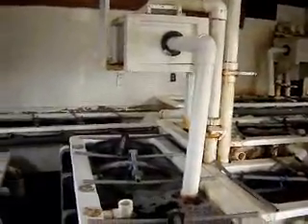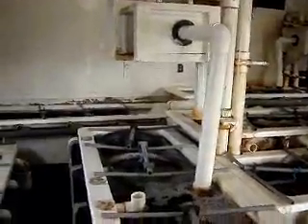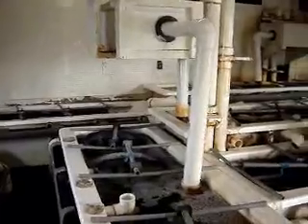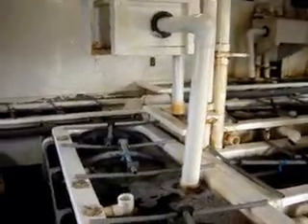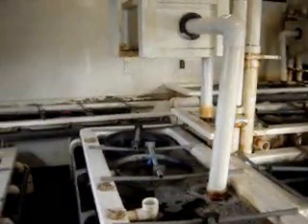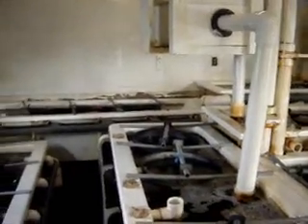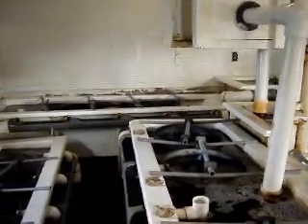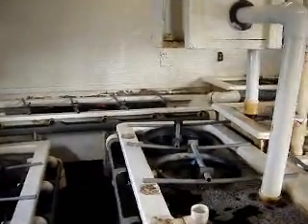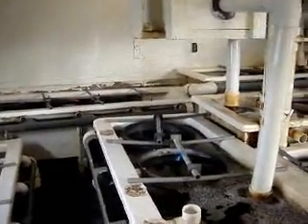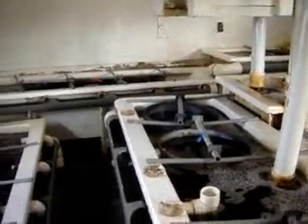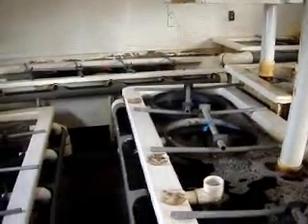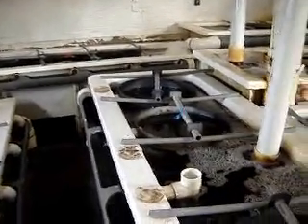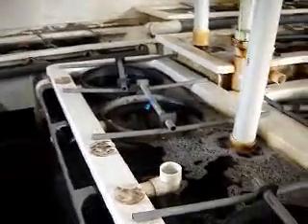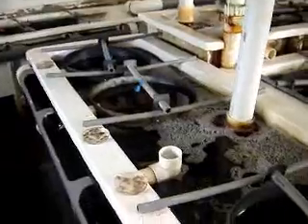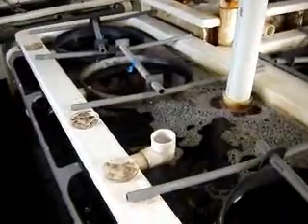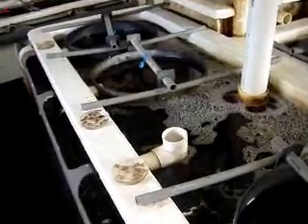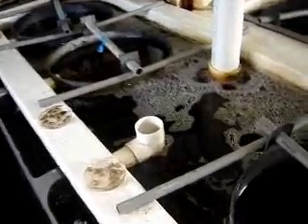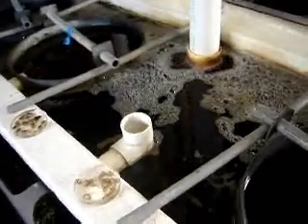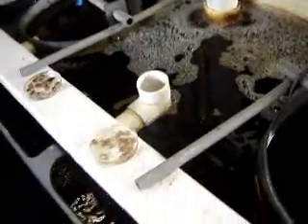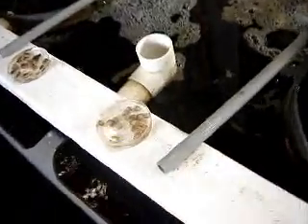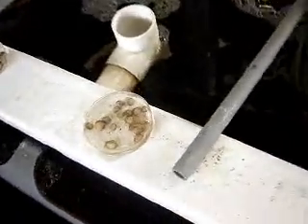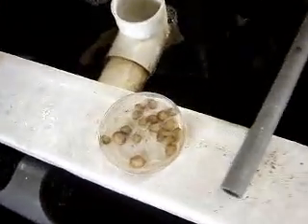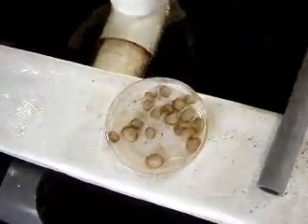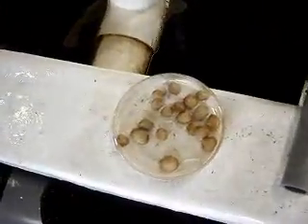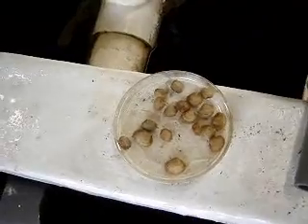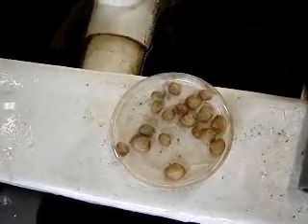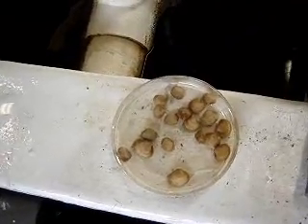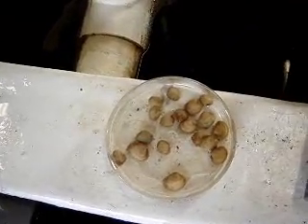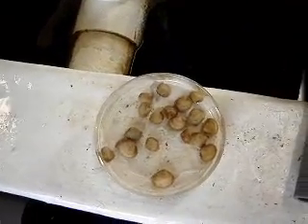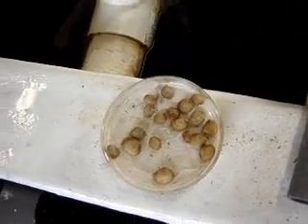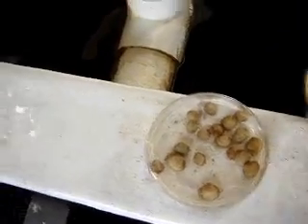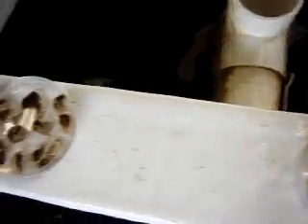Later on this morning we'll have about sixty fifth graders coming by for a tour — a little hands-on experience here at the shellfish lab. They'll be viewing both the quahogs that we've raised this summer and early fall as well as the oysters.